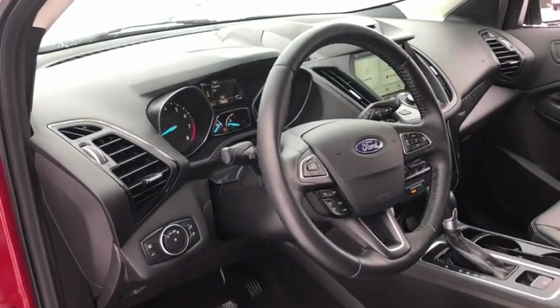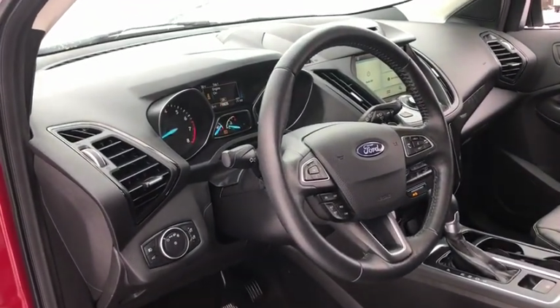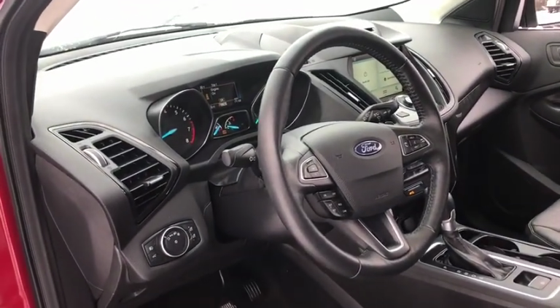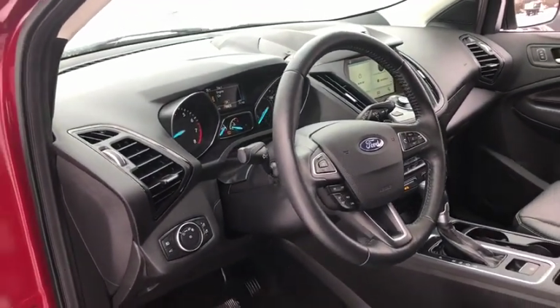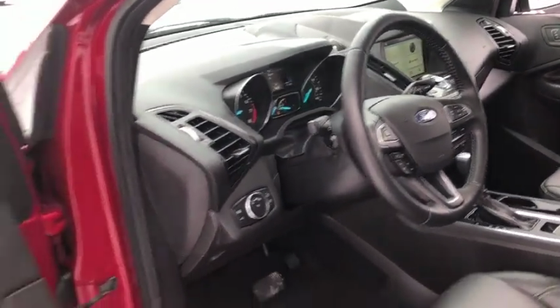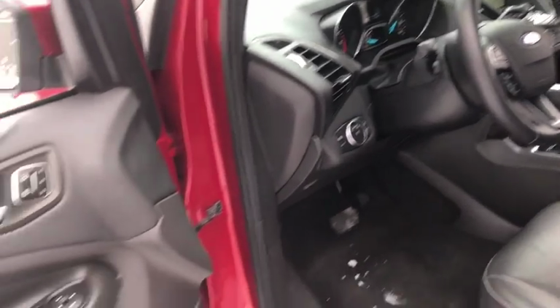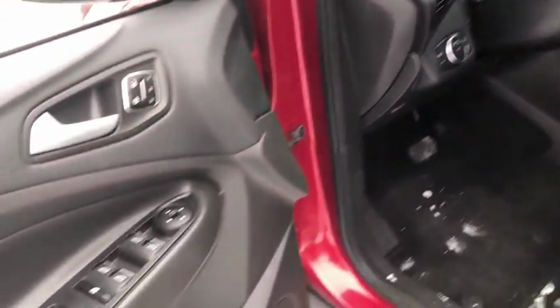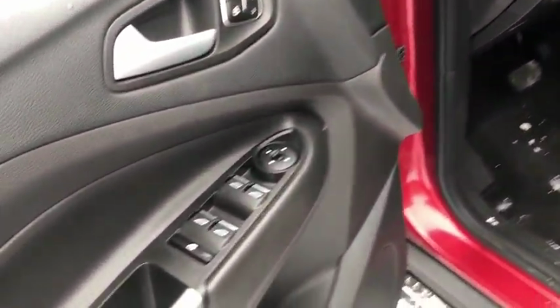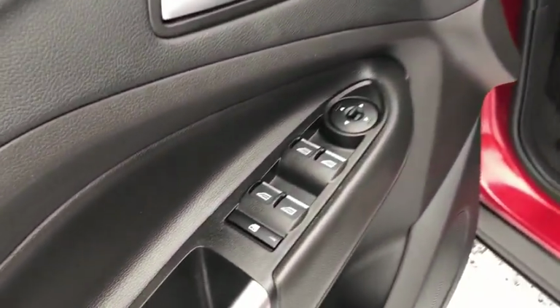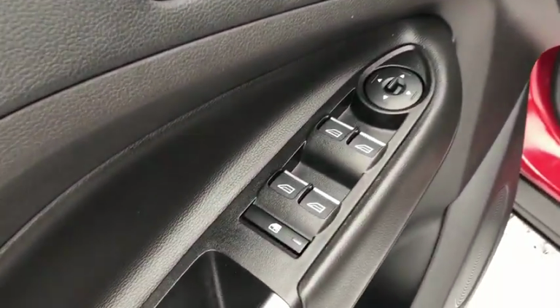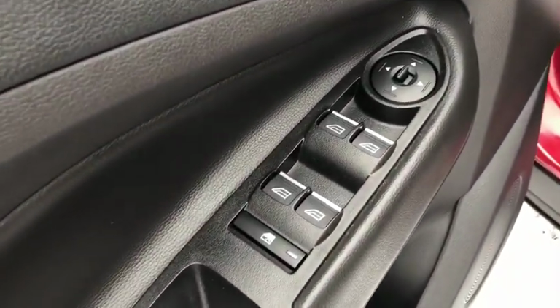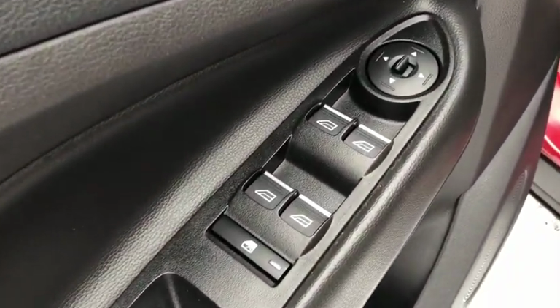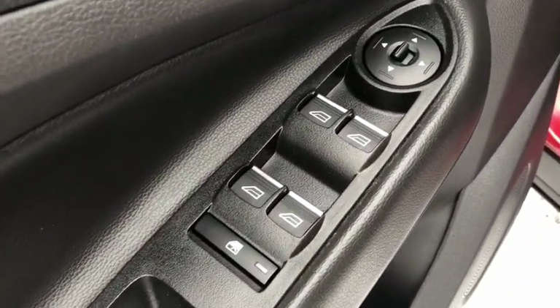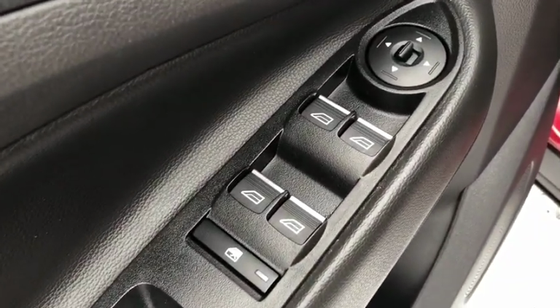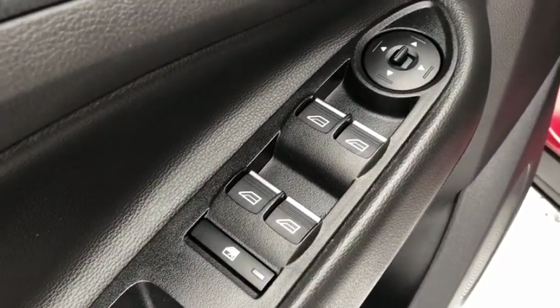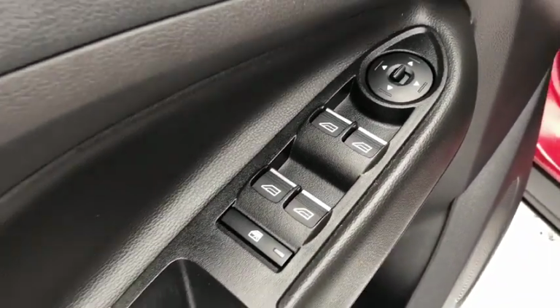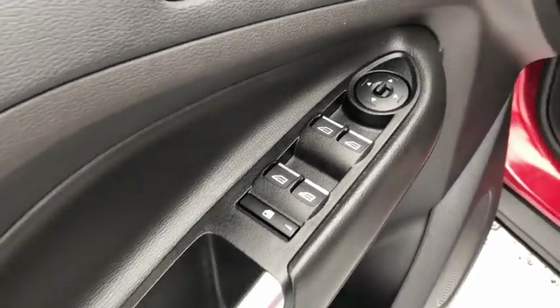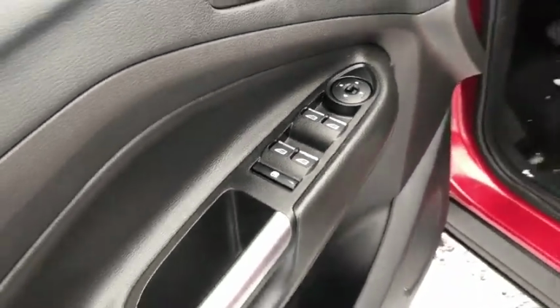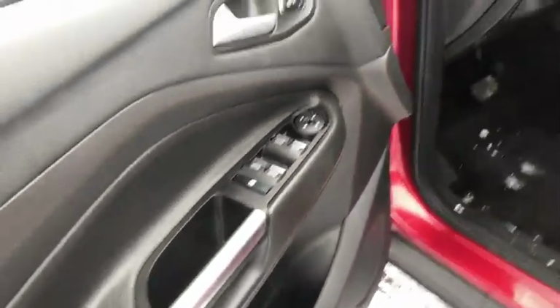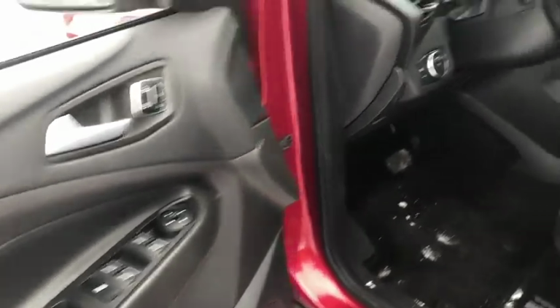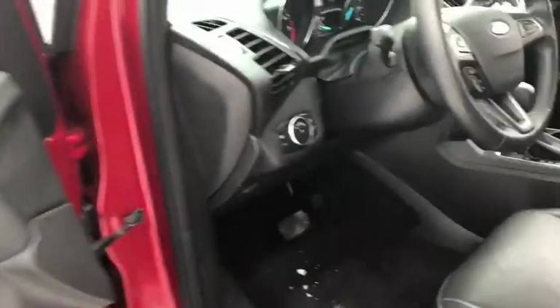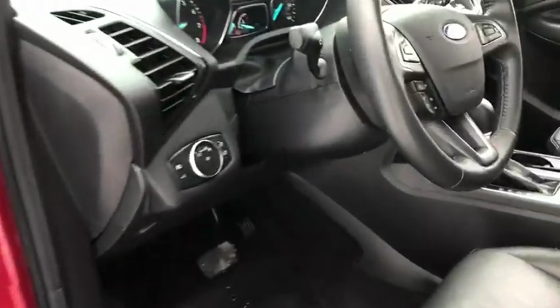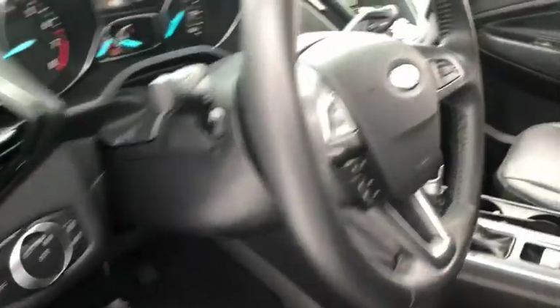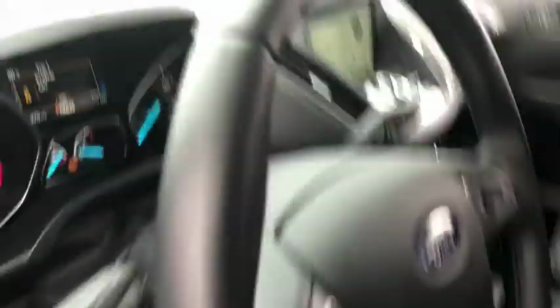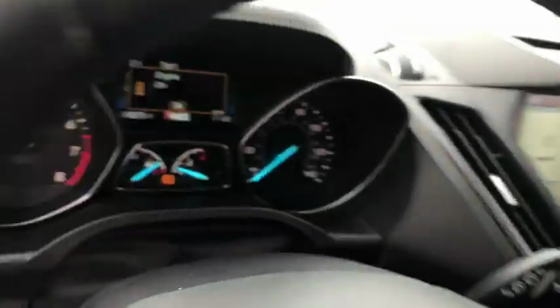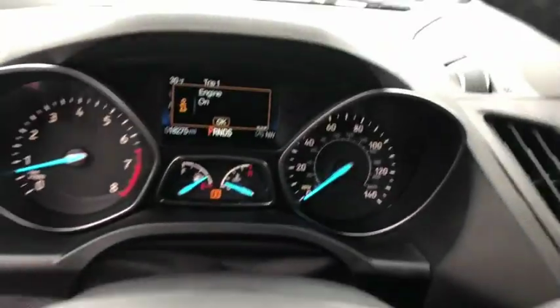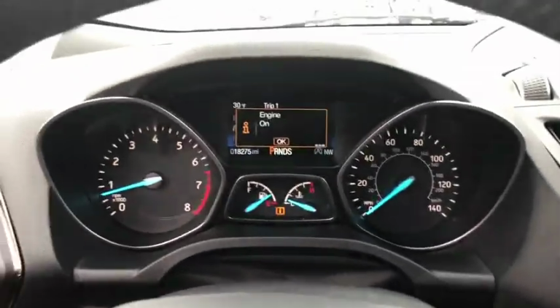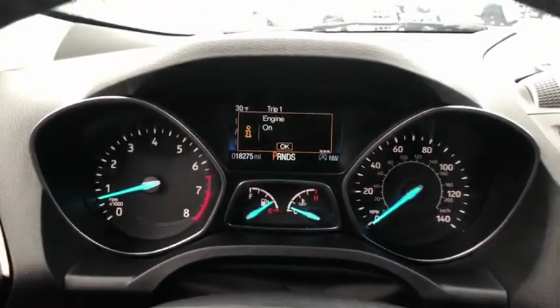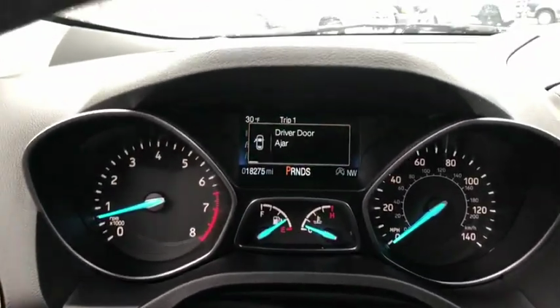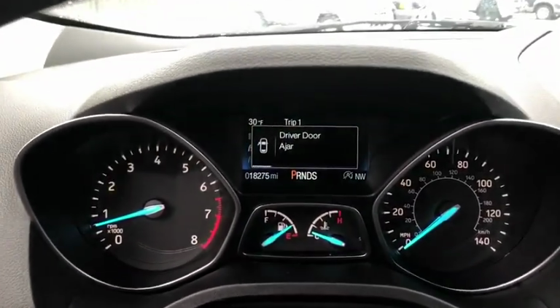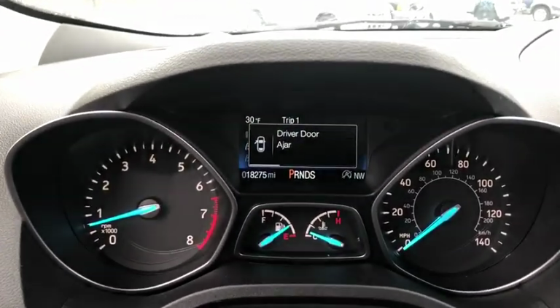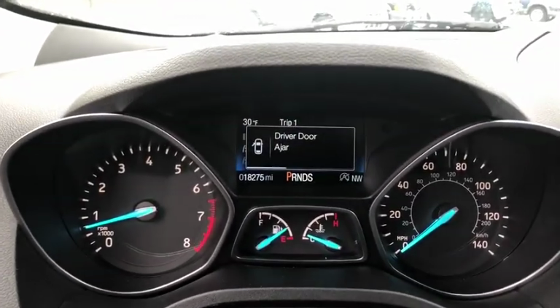Rear window defroster, power windows, compass, trip computer, heated front seat, security system, CD player, electronic stability control, fog lights, overhead console, tachometer.